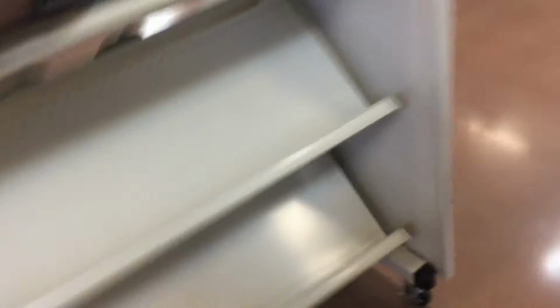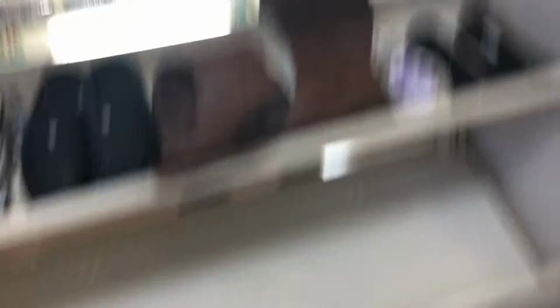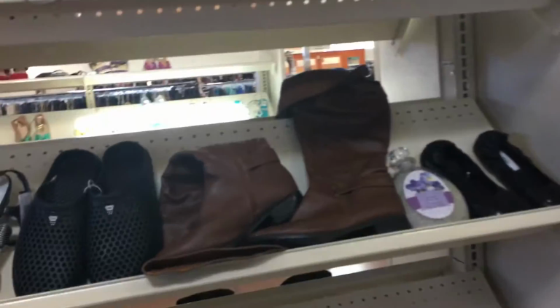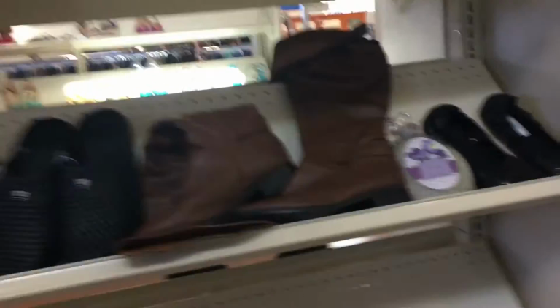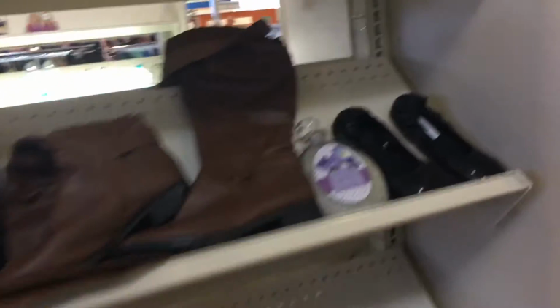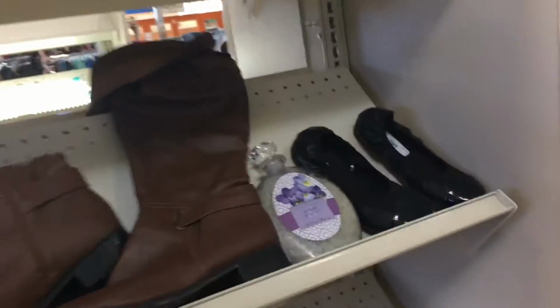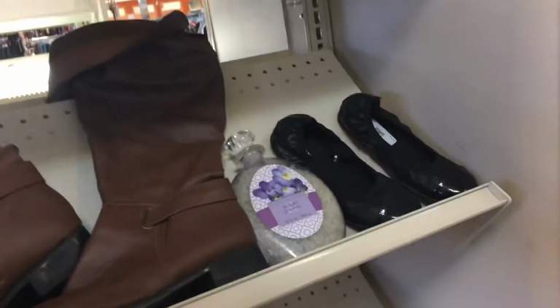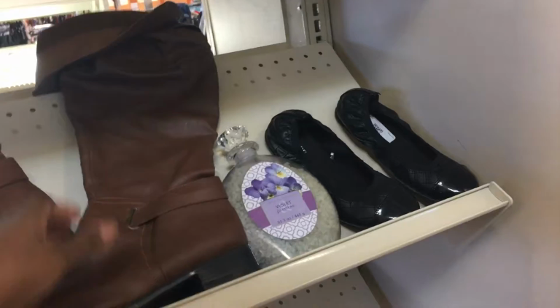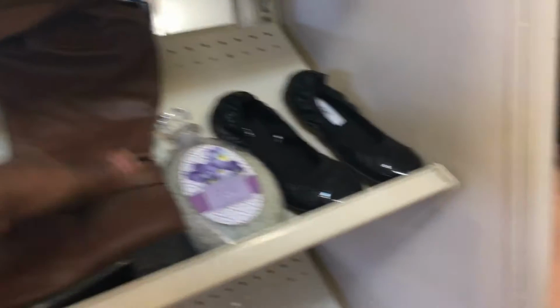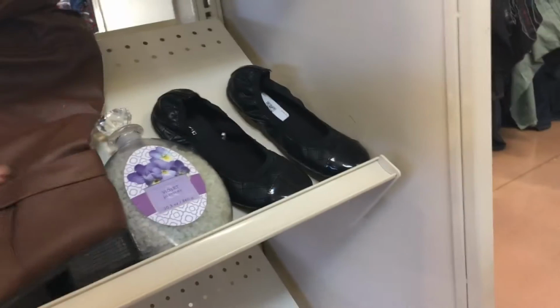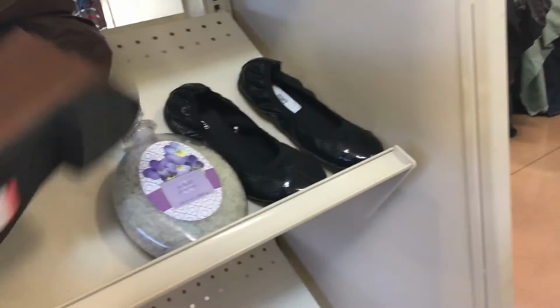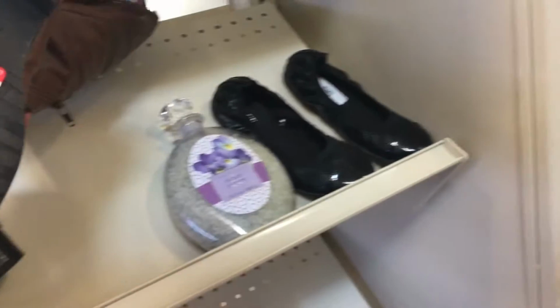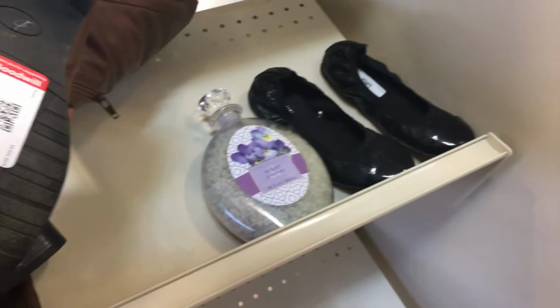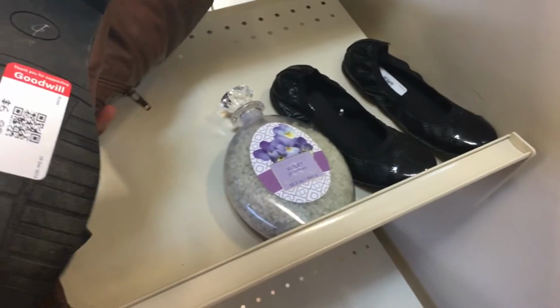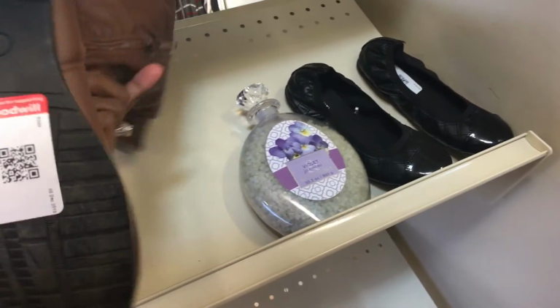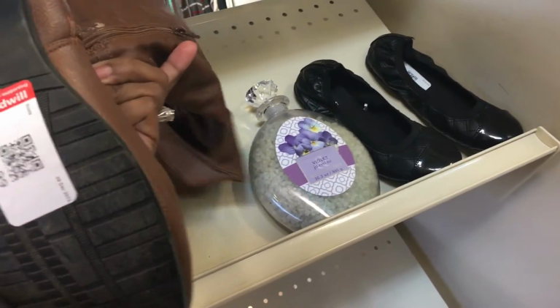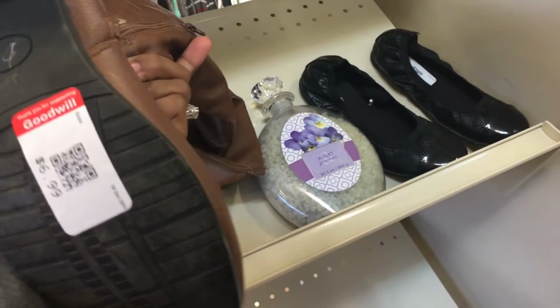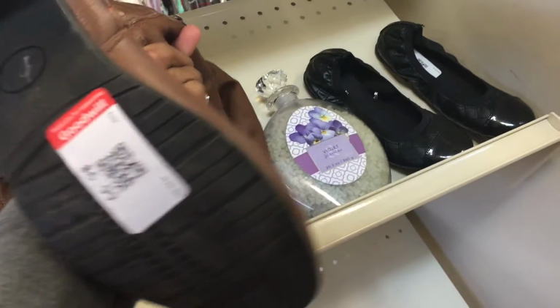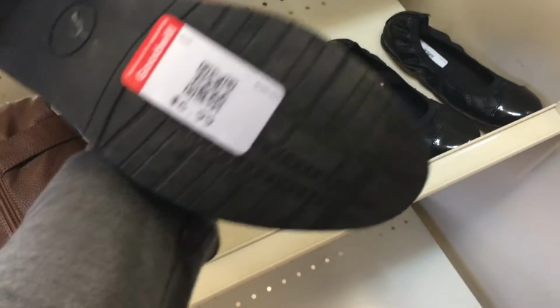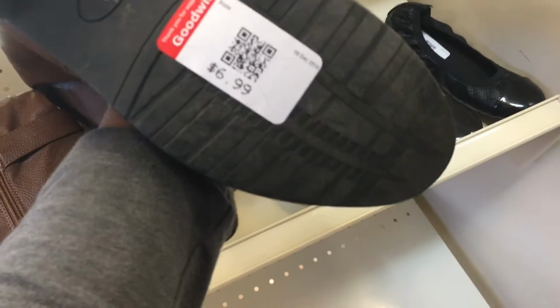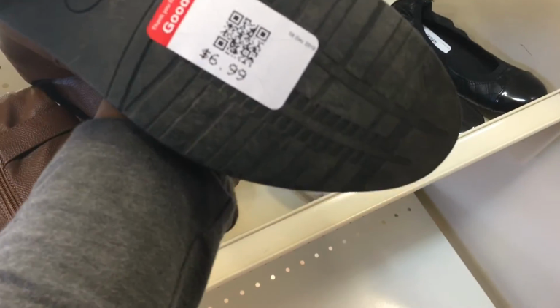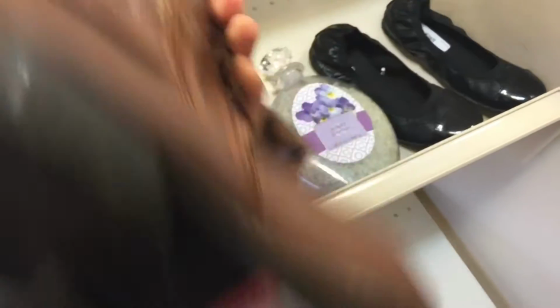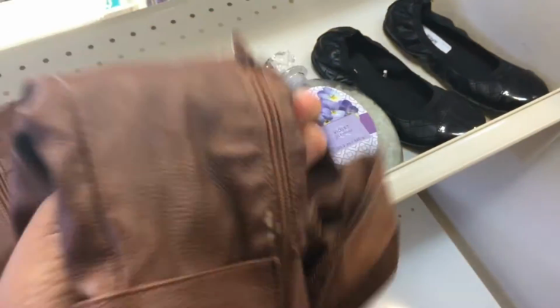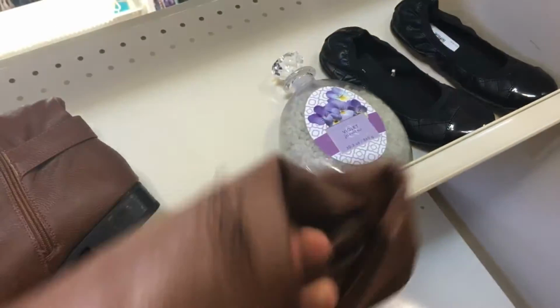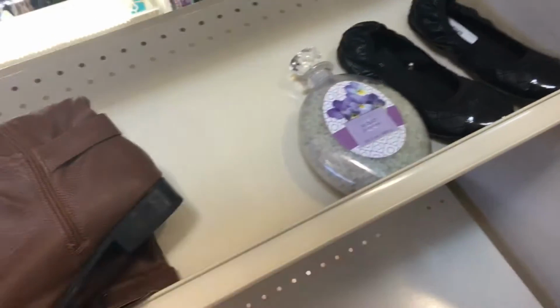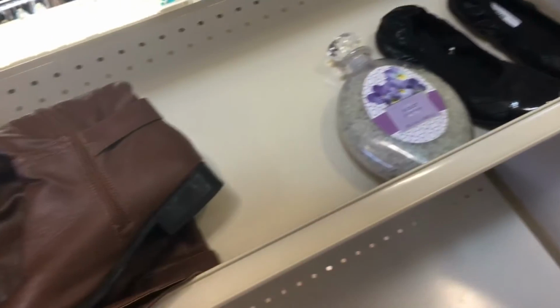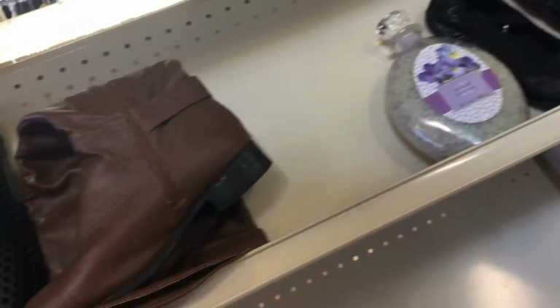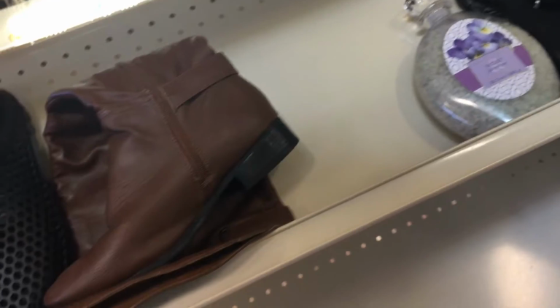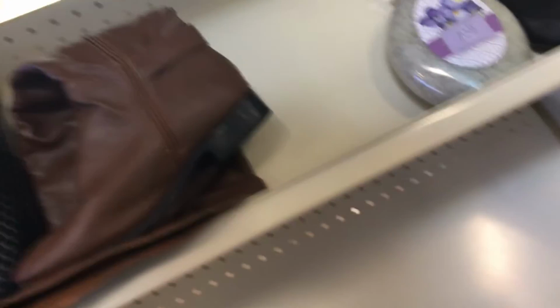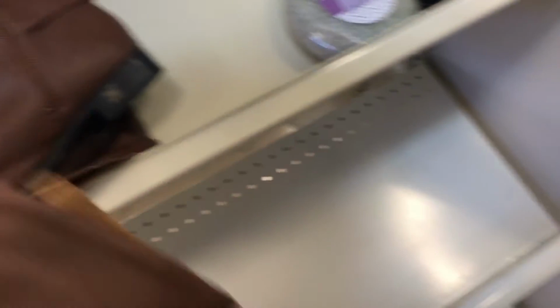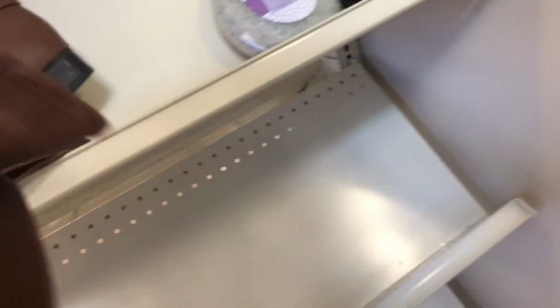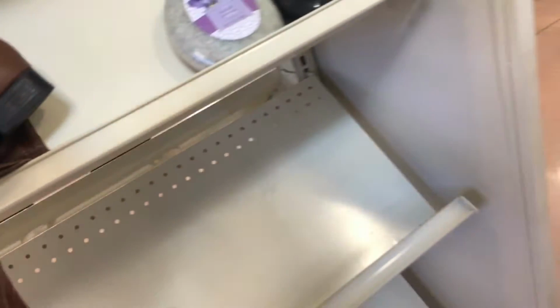Y'all, look at these boots — they are $6.99 and it's a size 9. I really like those.